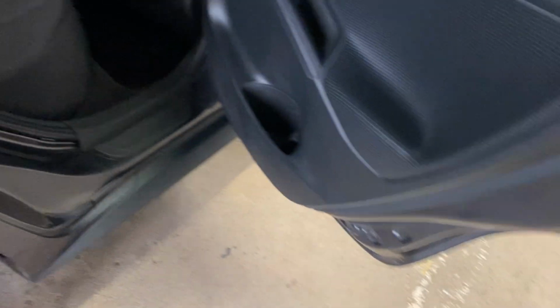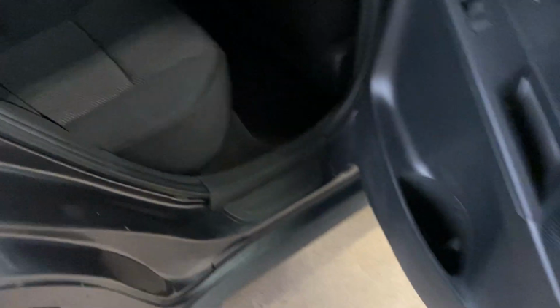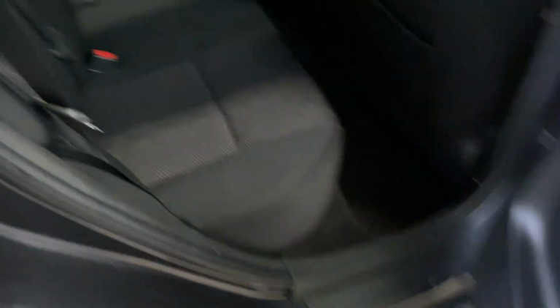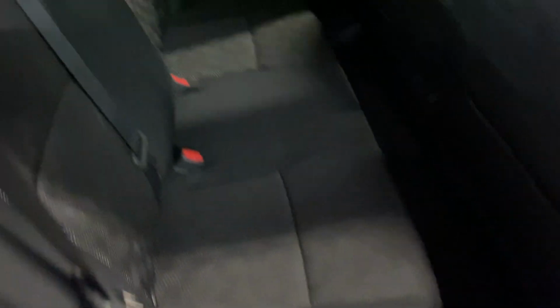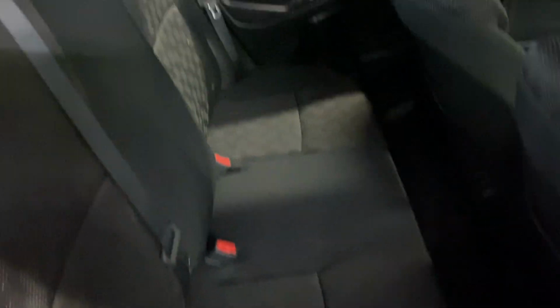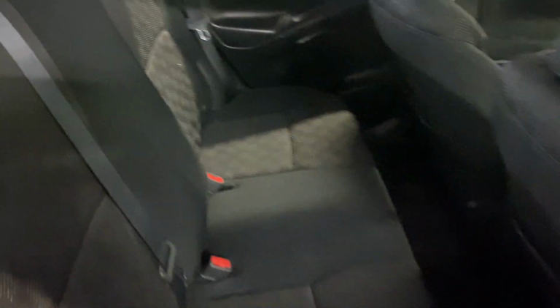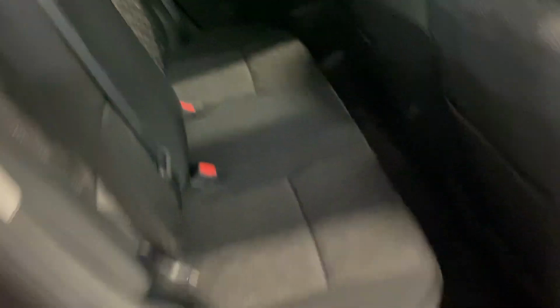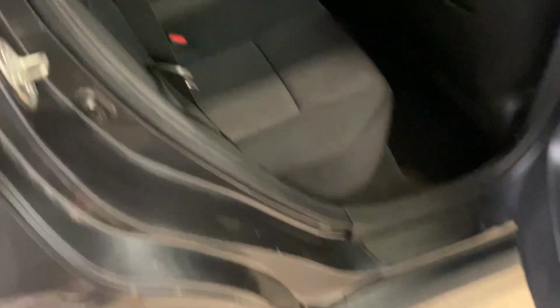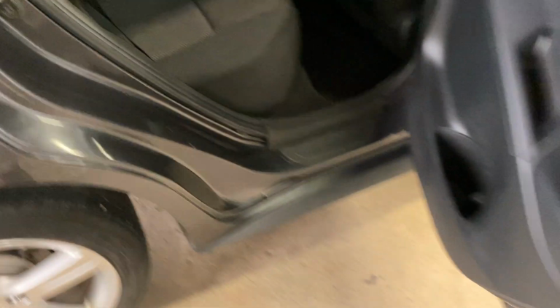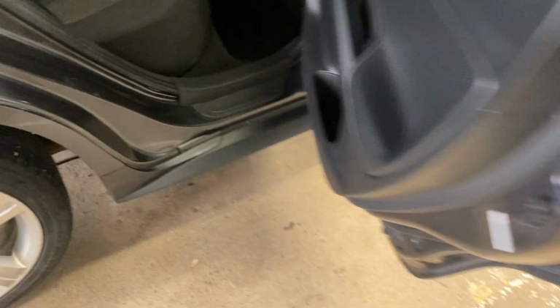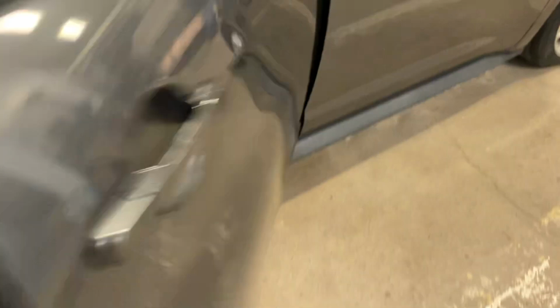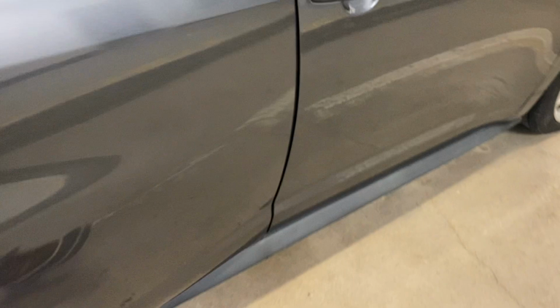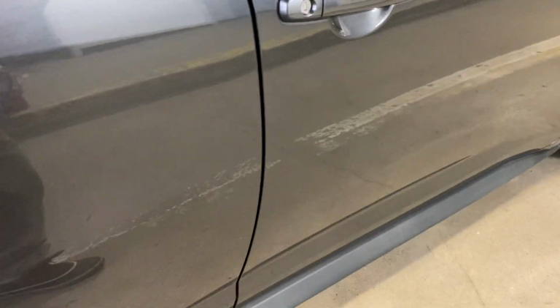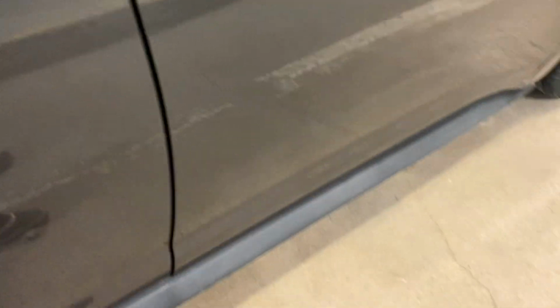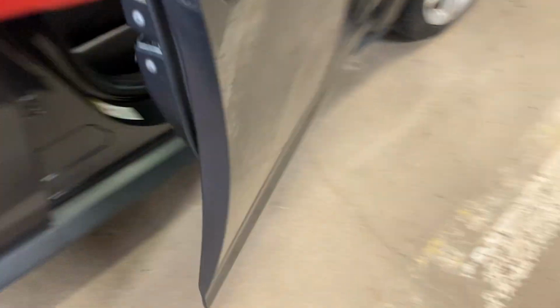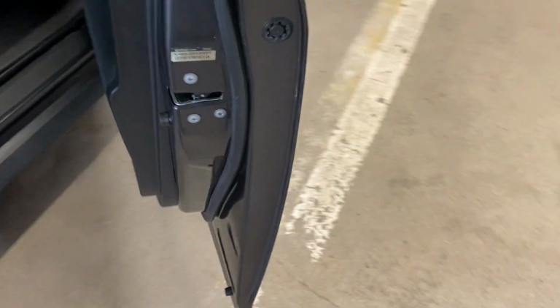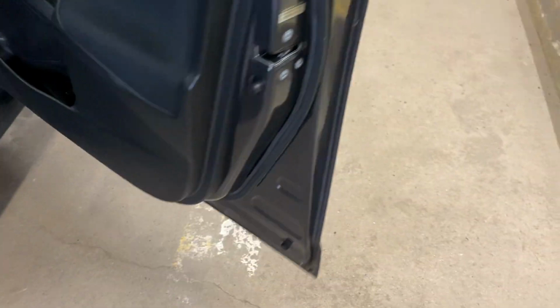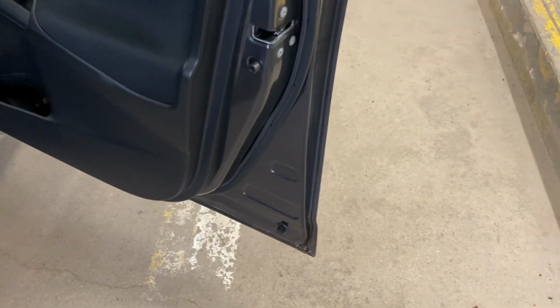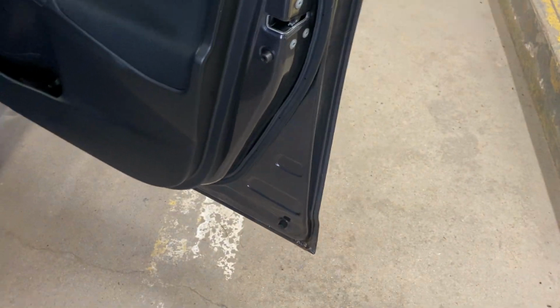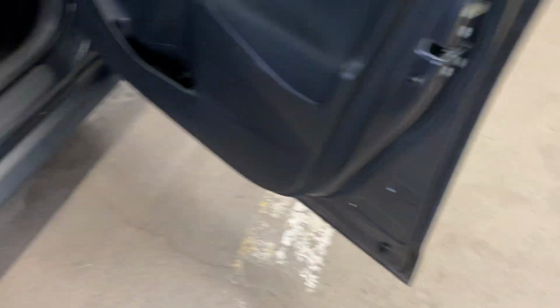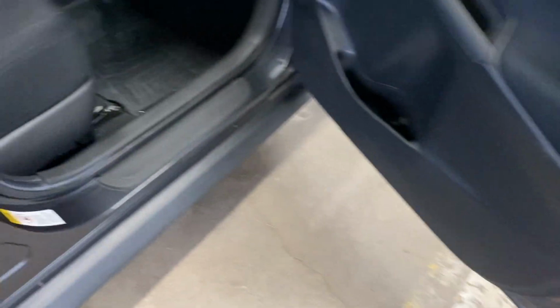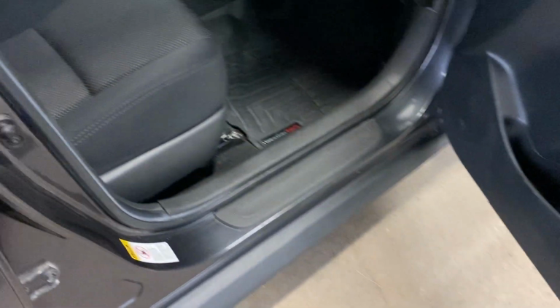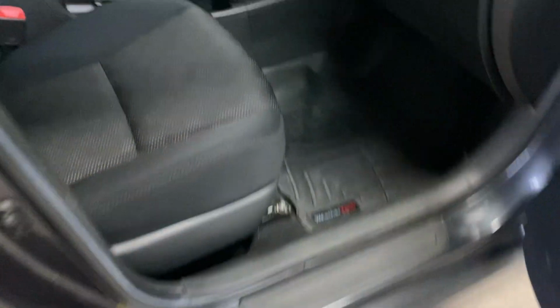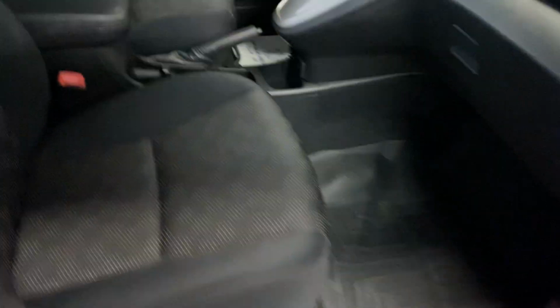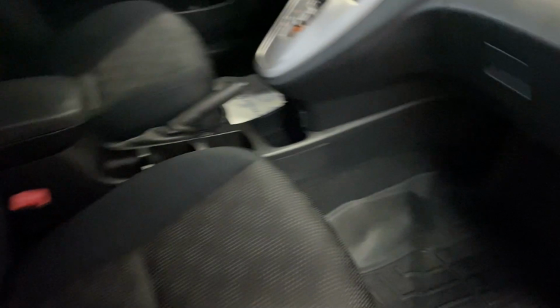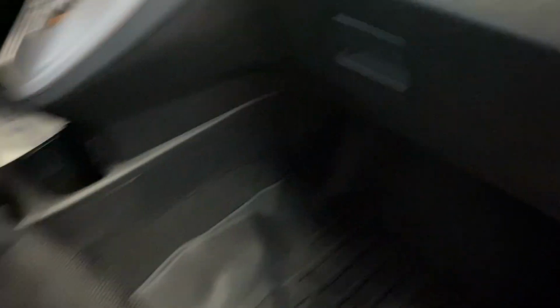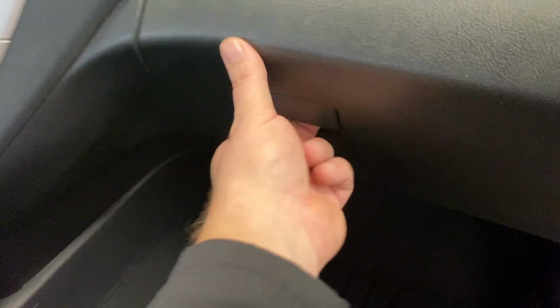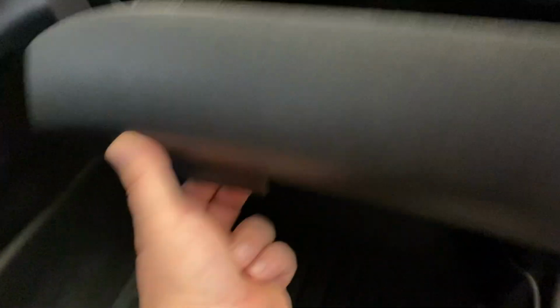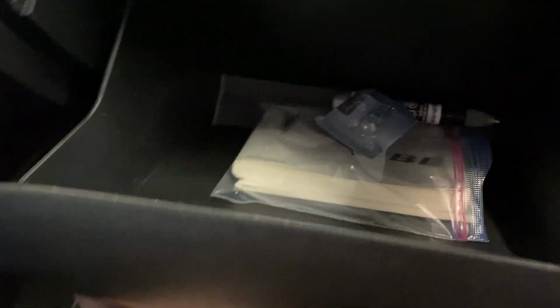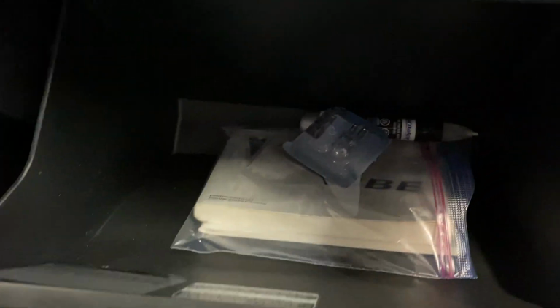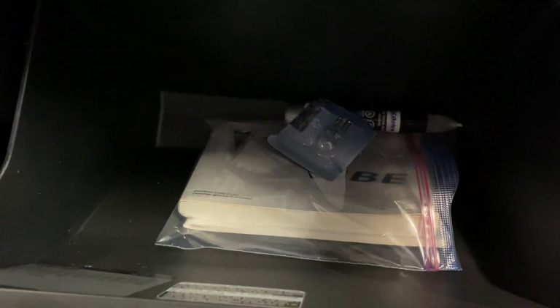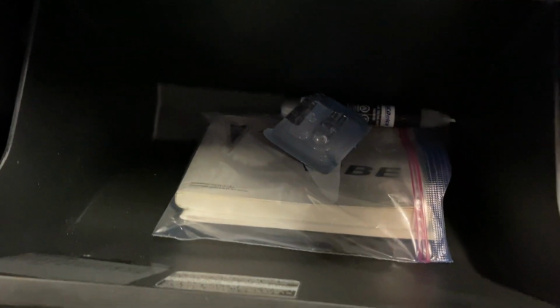No issues, everything looks good — very well maintained car. And it does have the original box.